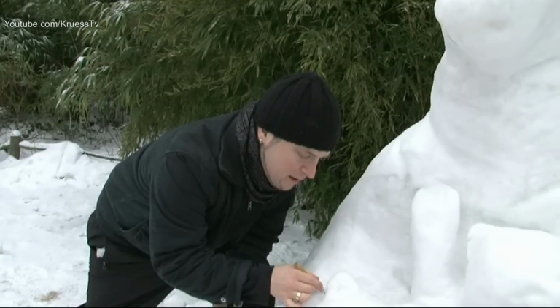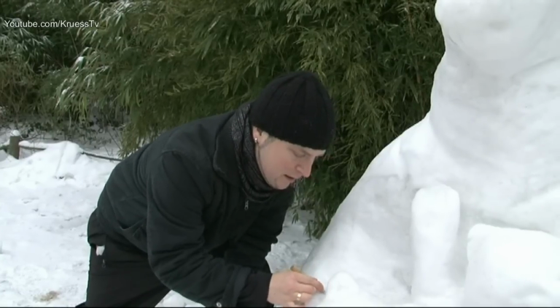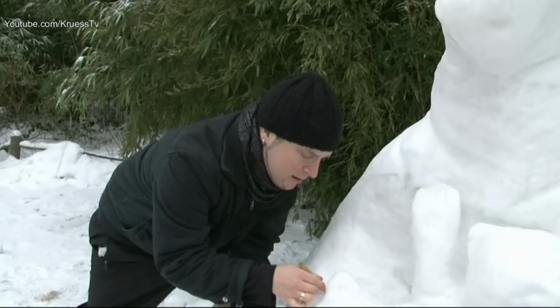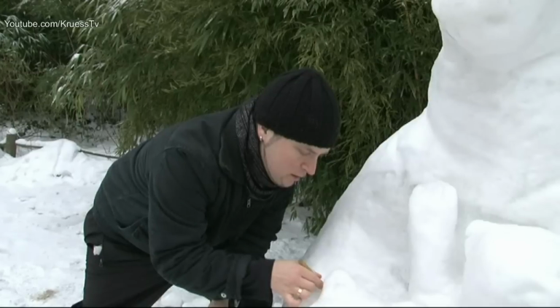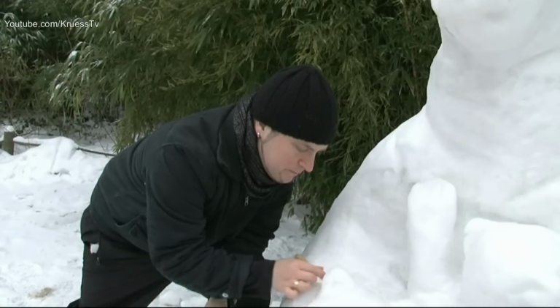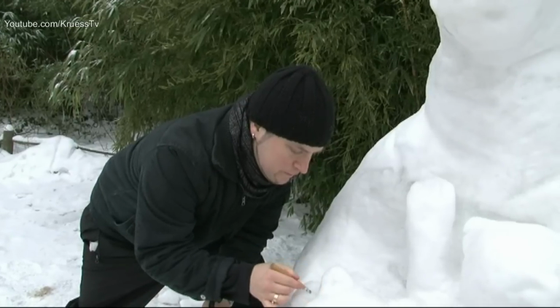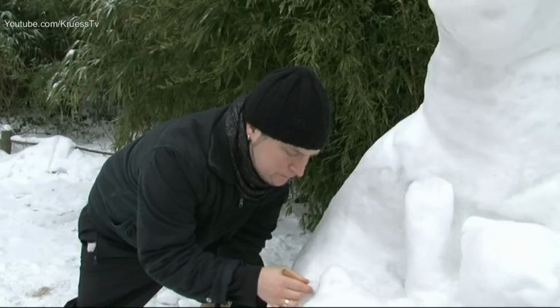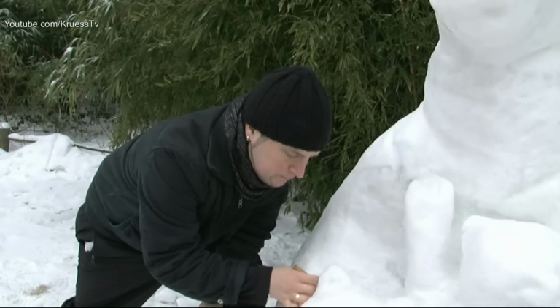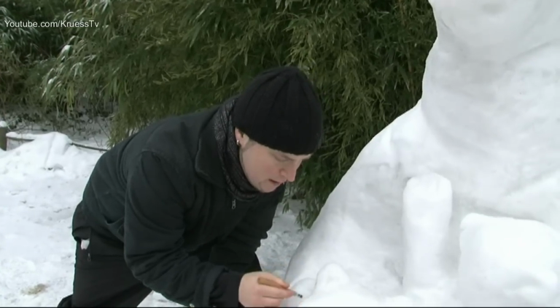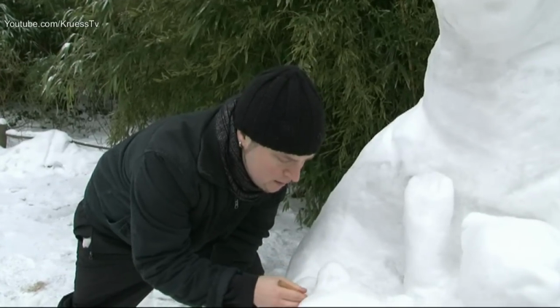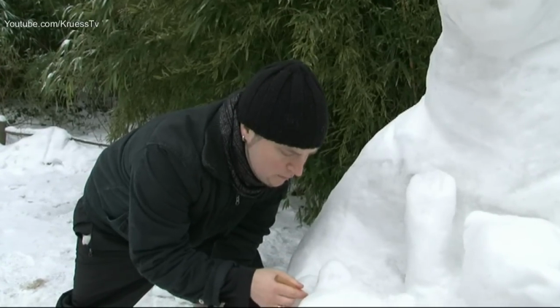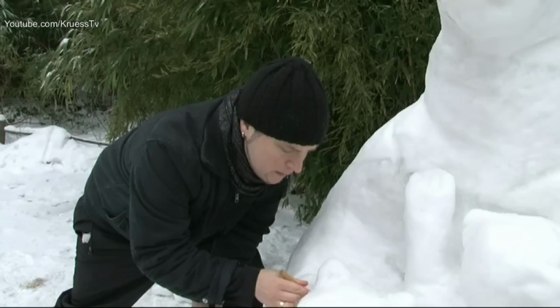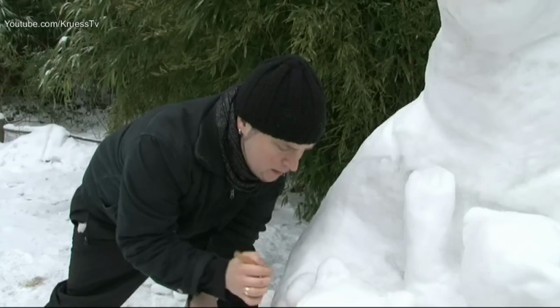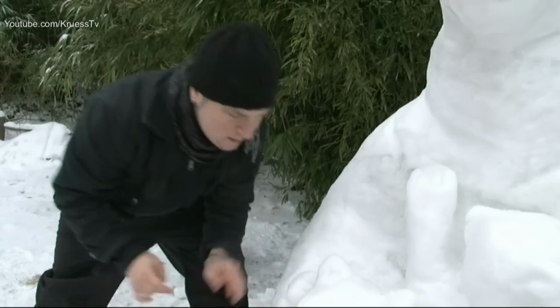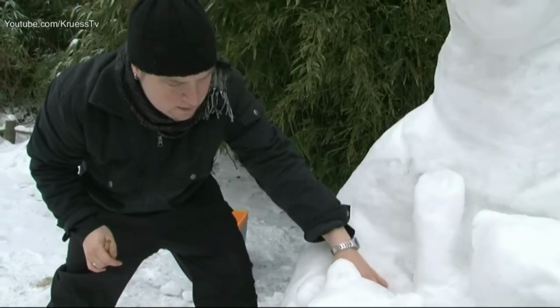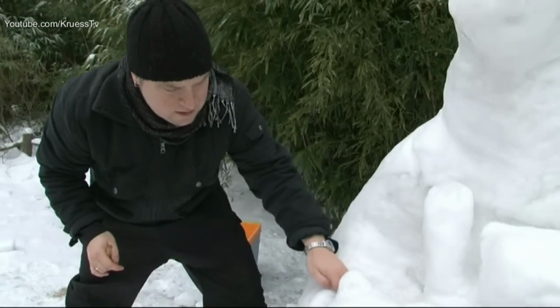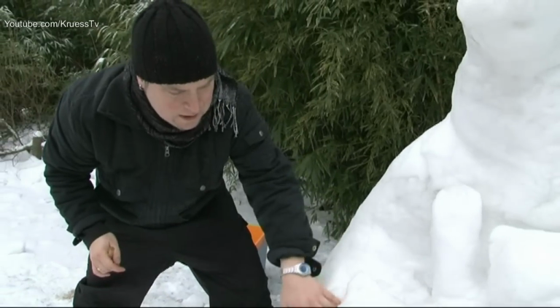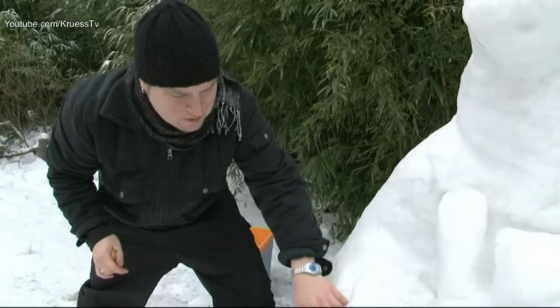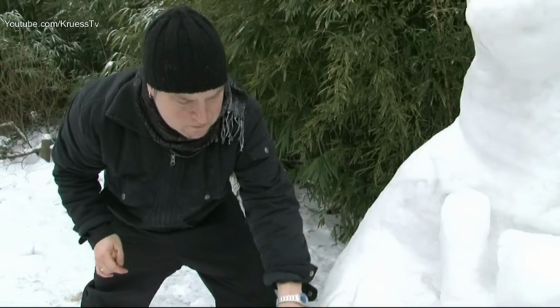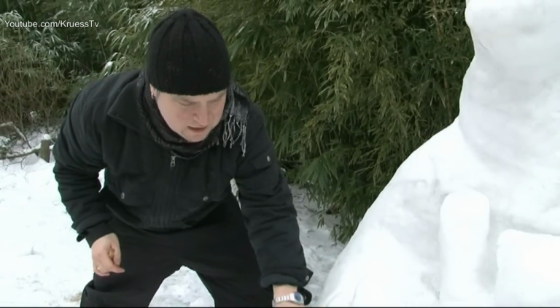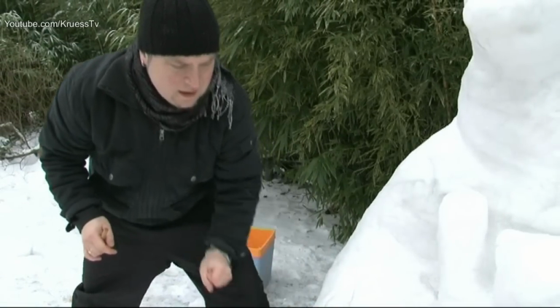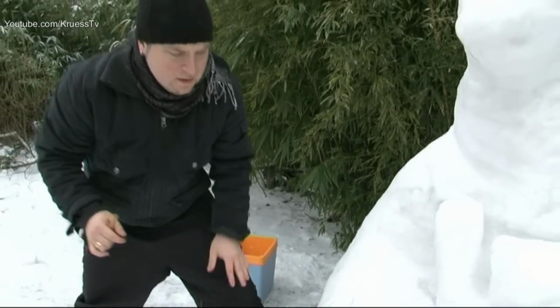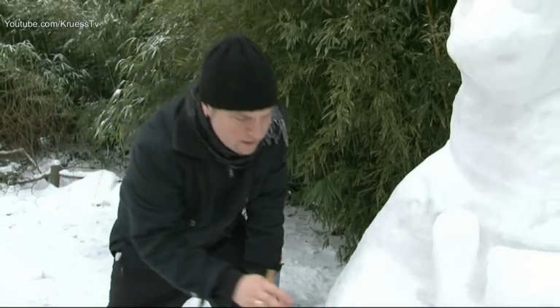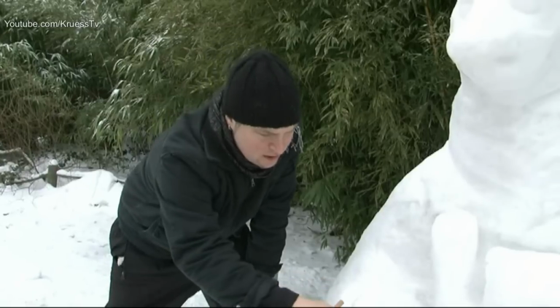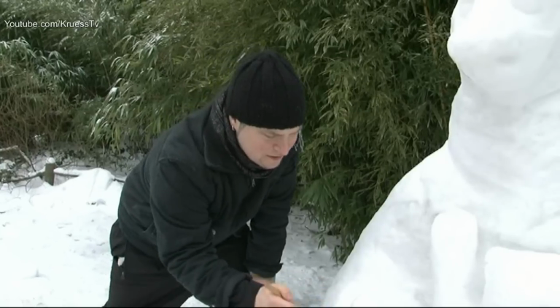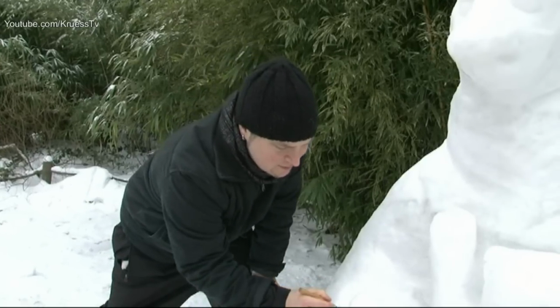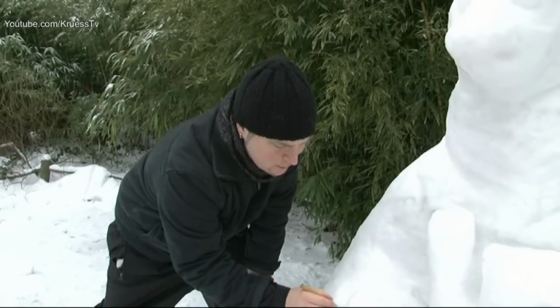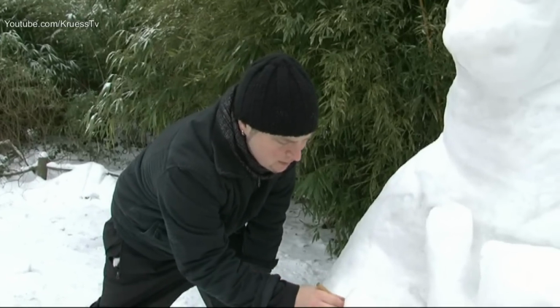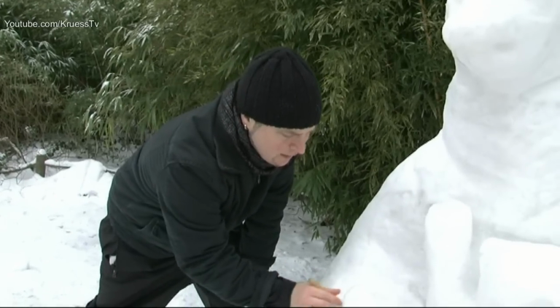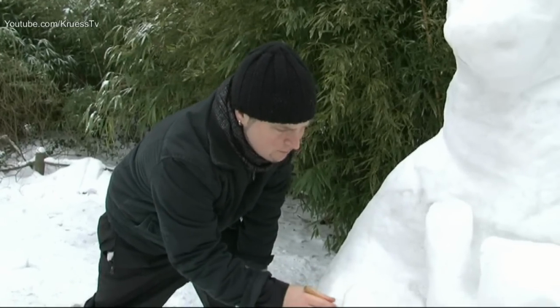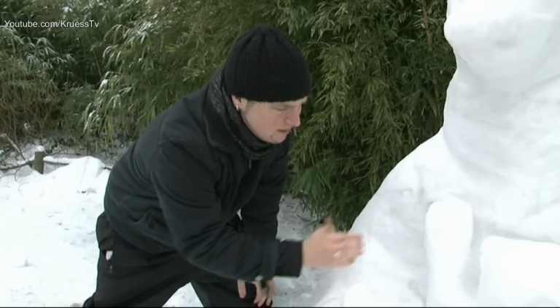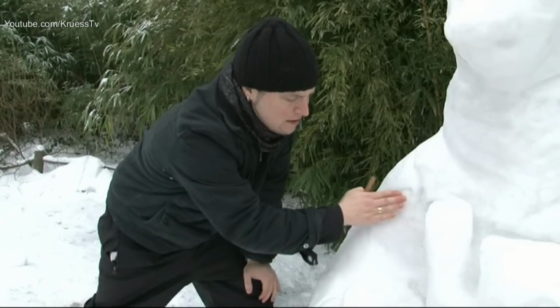Und wenn es jetzt regnen würde, meinen Sie, dass durch den Regen das Schmelzen wirklich schneller stattfindet, oder weil es Eisblöcke sind, dass es etwas länger braucht? Ich glaube eher, dass mit dem Regen die Oberfläche etwas lasiert wird, und dann hat es eine etwas eisigere Fläche.